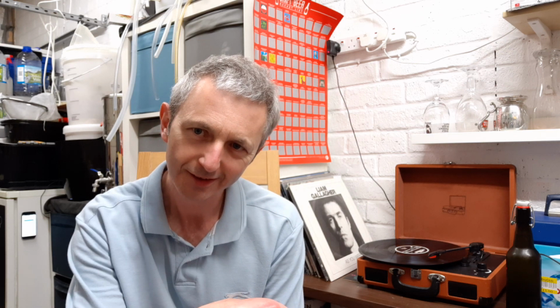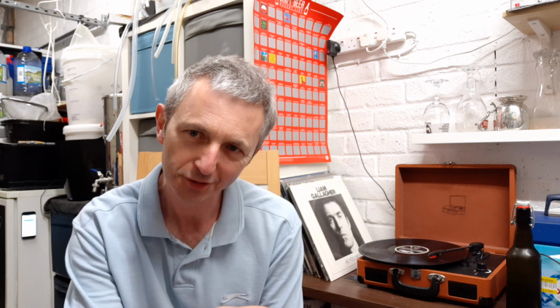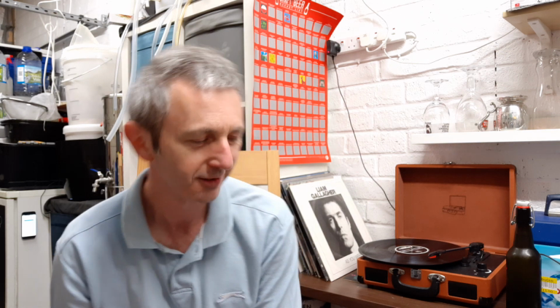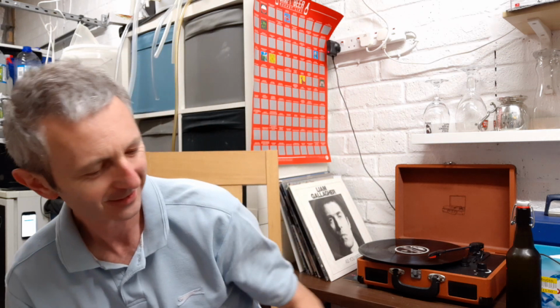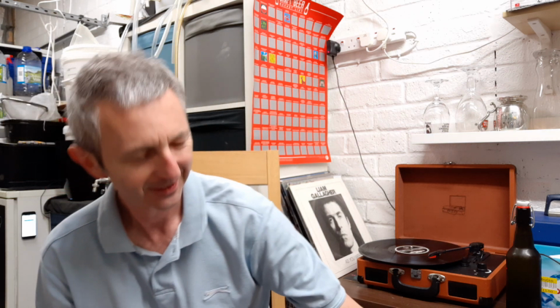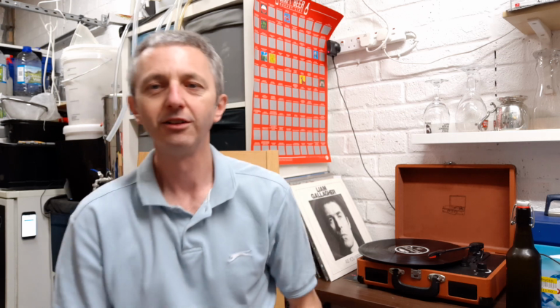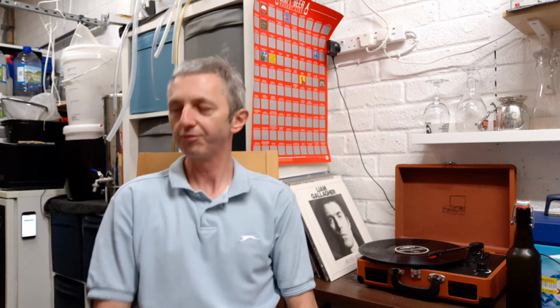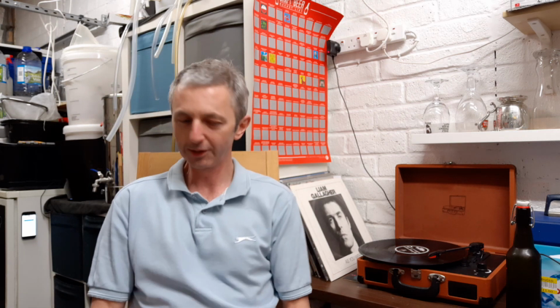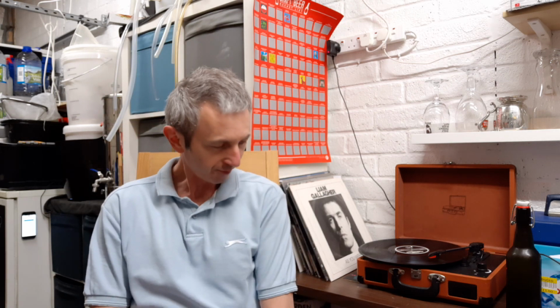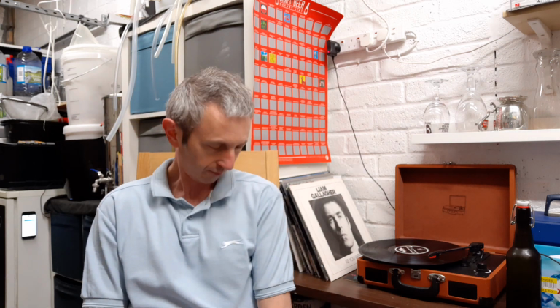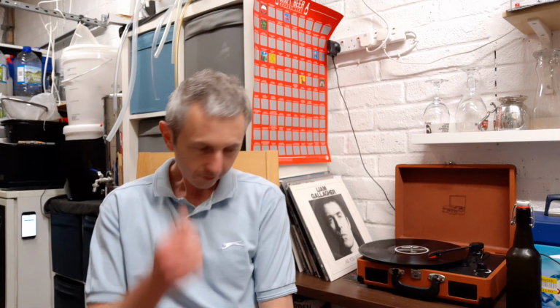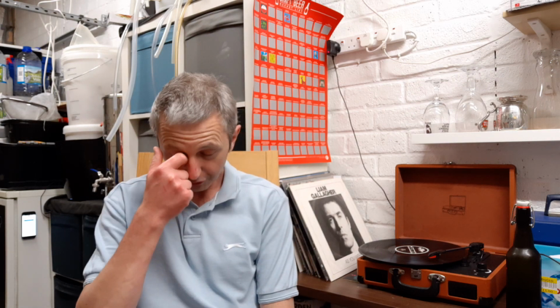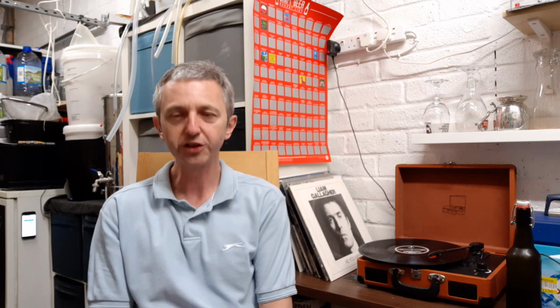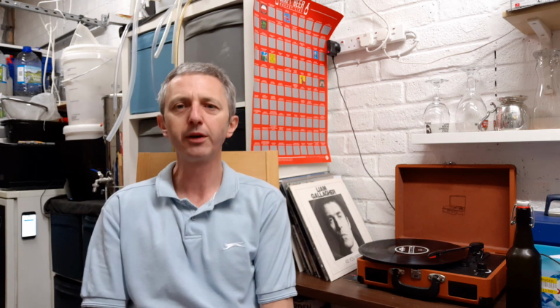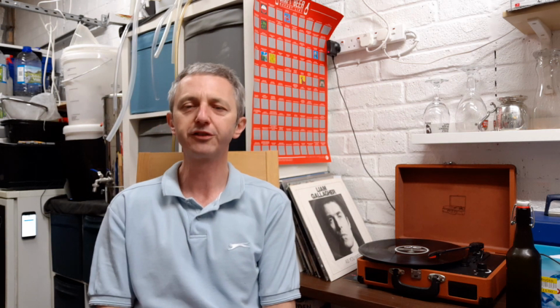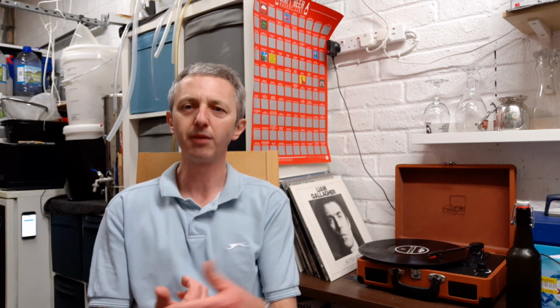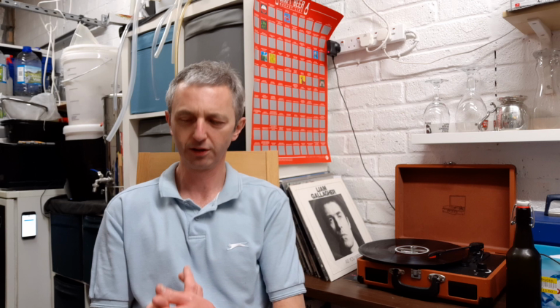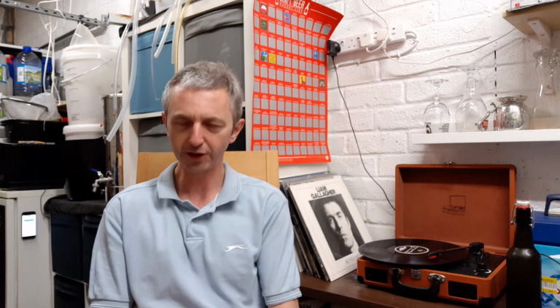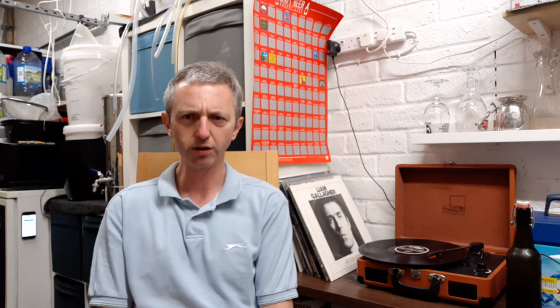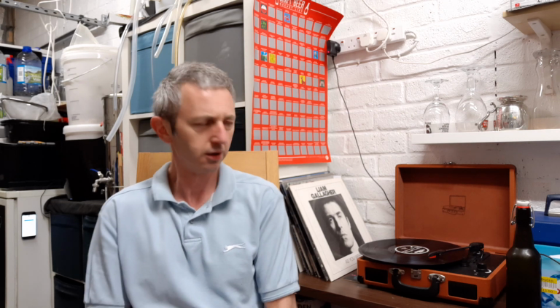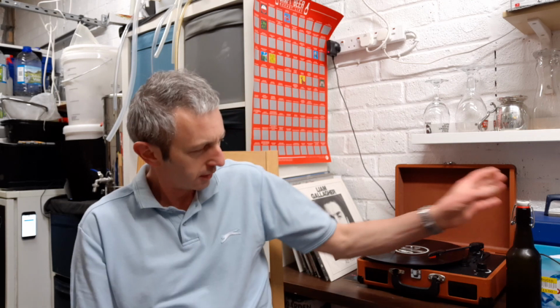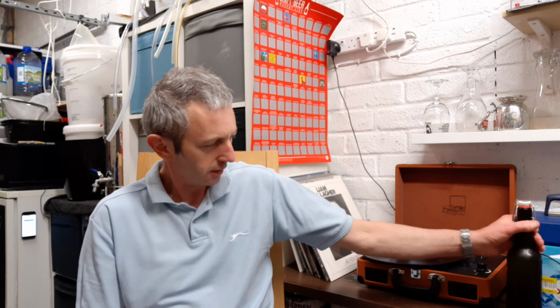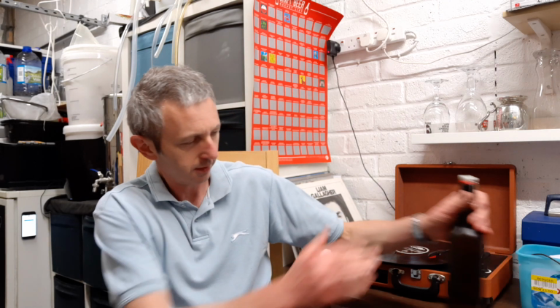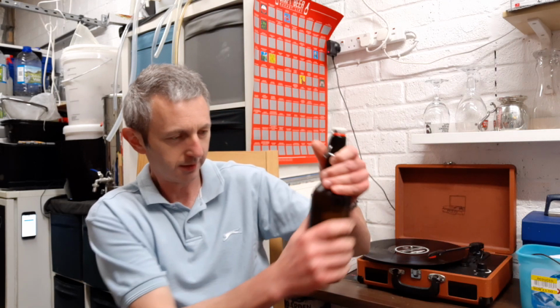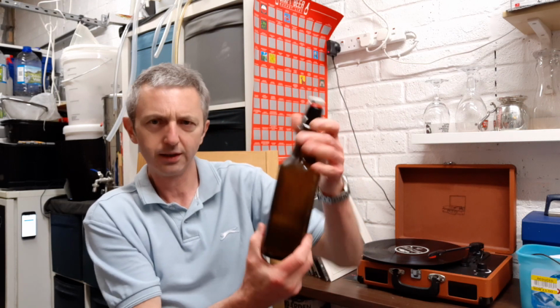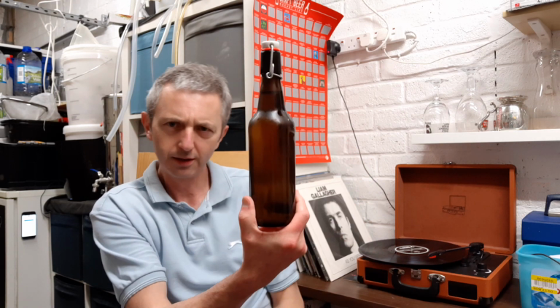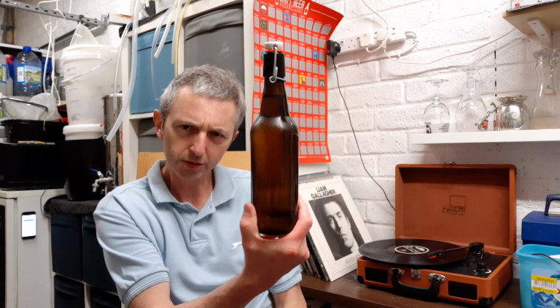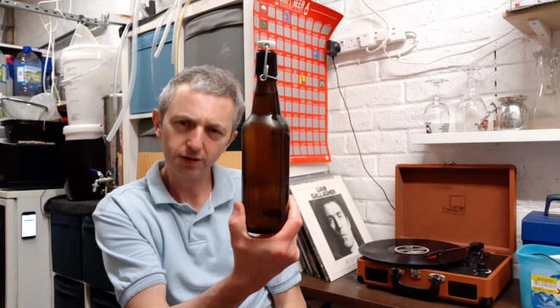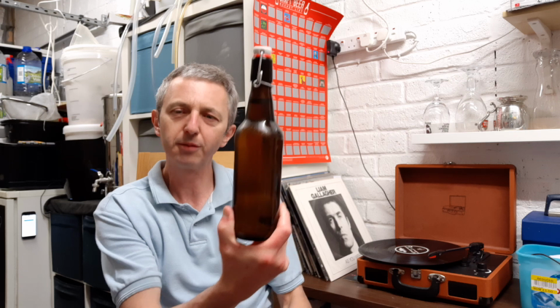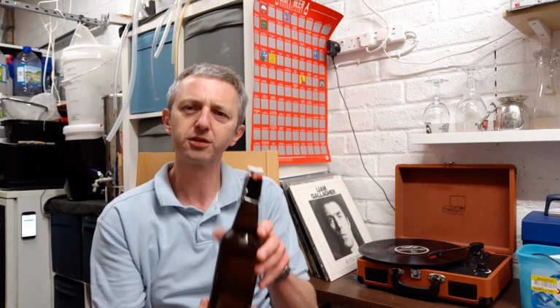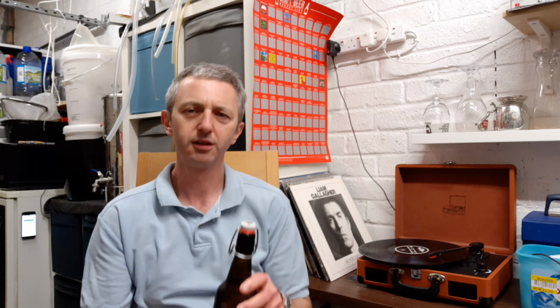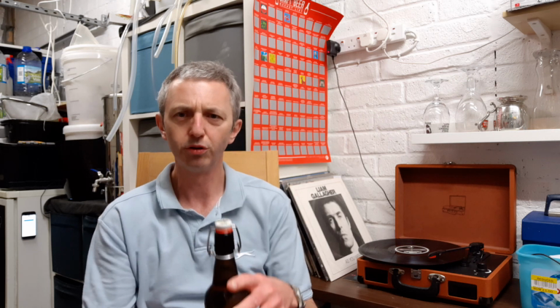Guess who's there. Right, result of the speed brewing — 50 minute mash, 50 minute boil. There's a bottle, let's get it popped and poured.